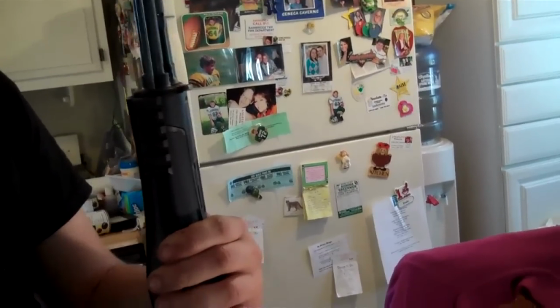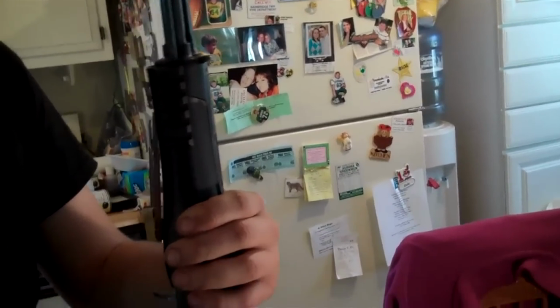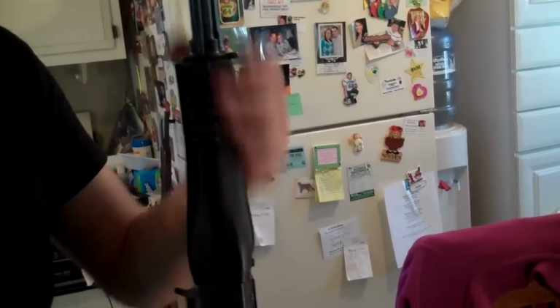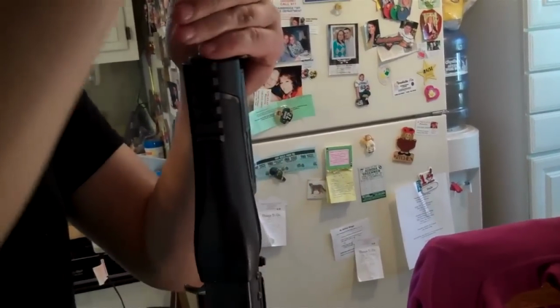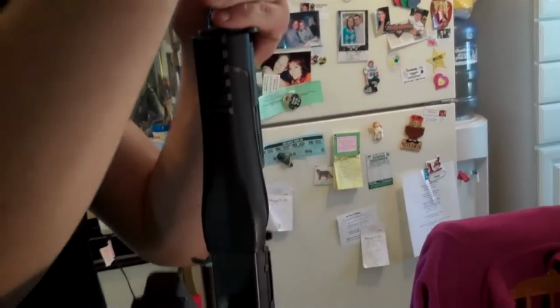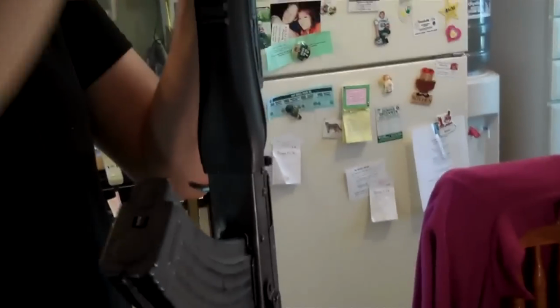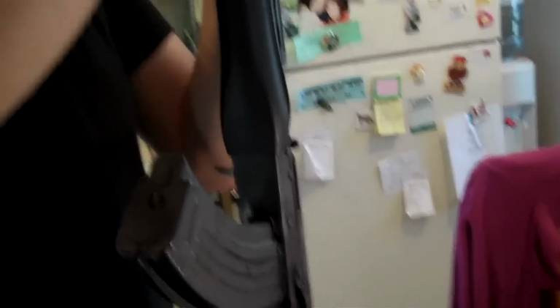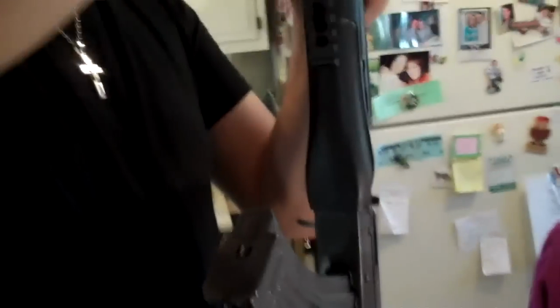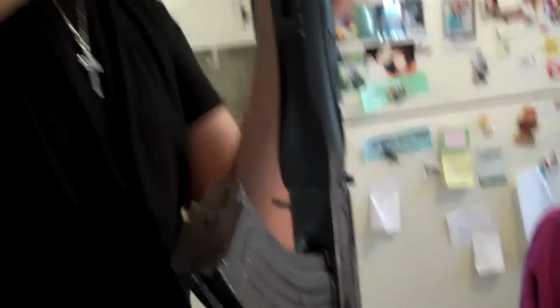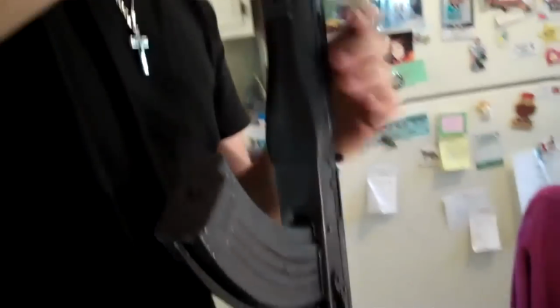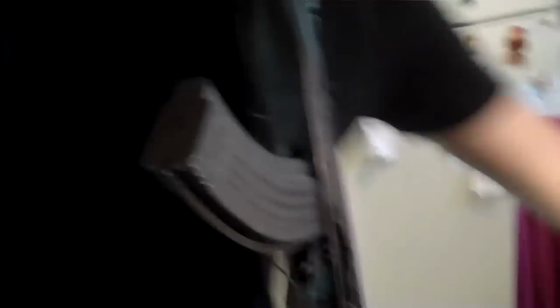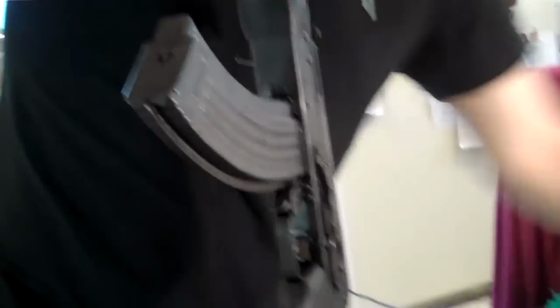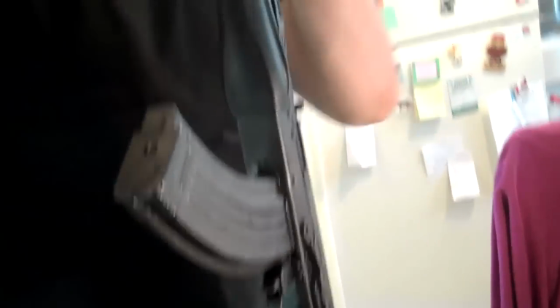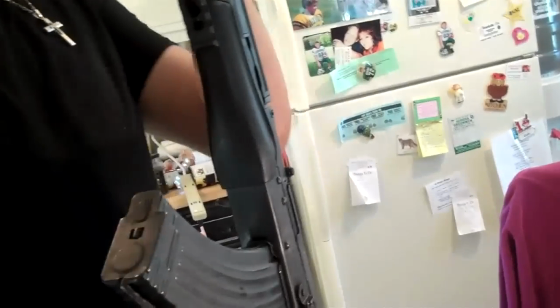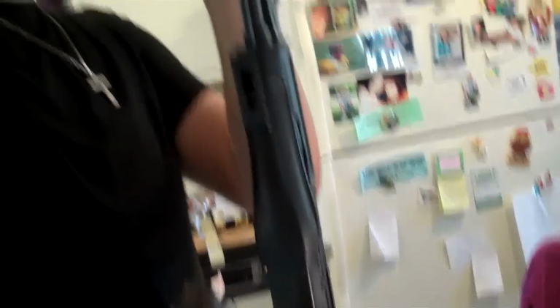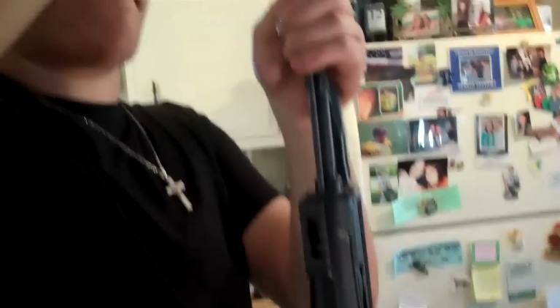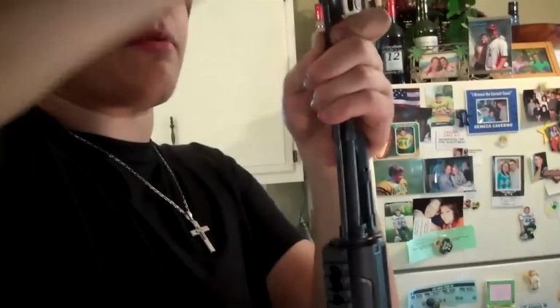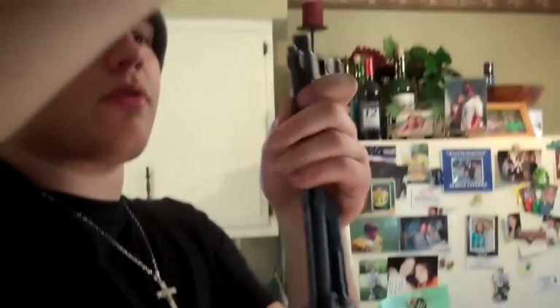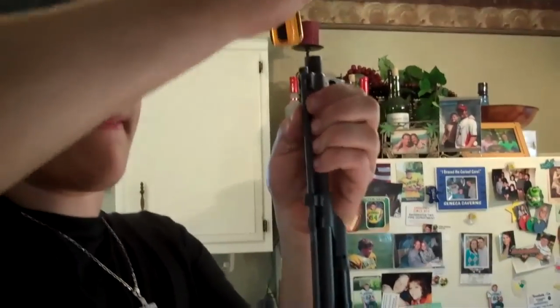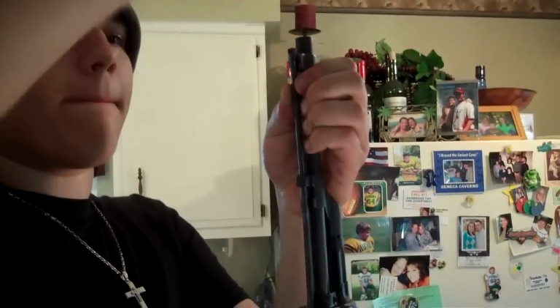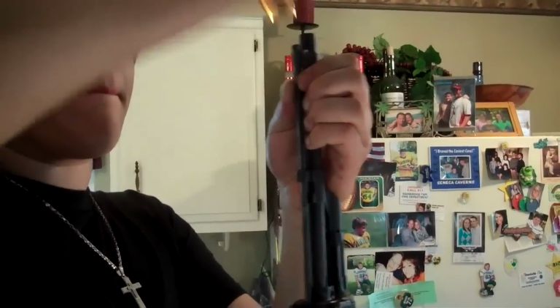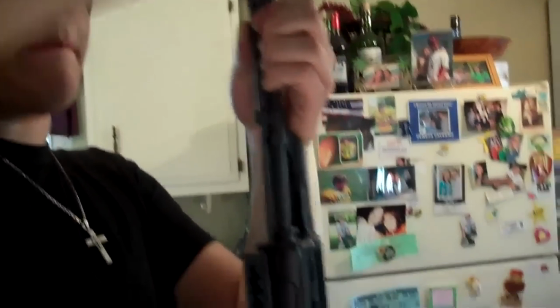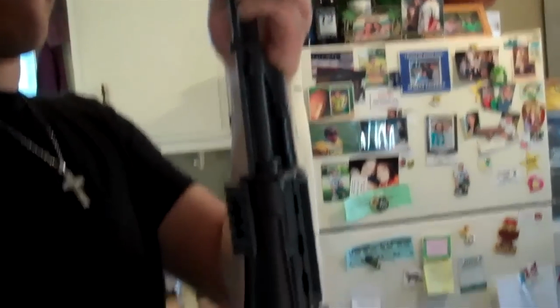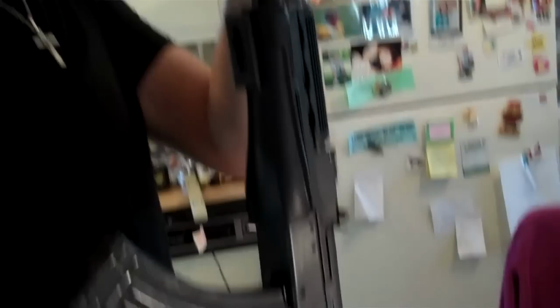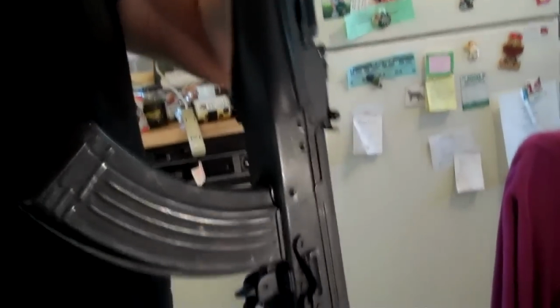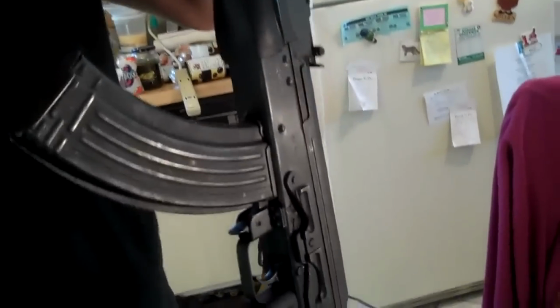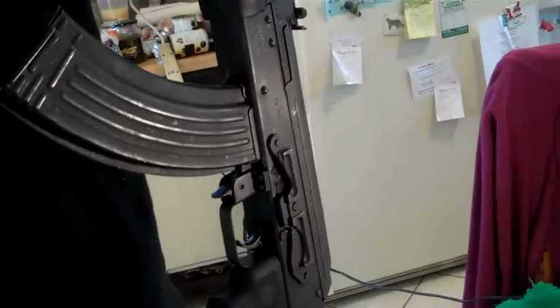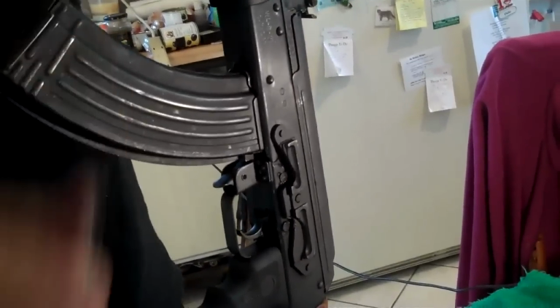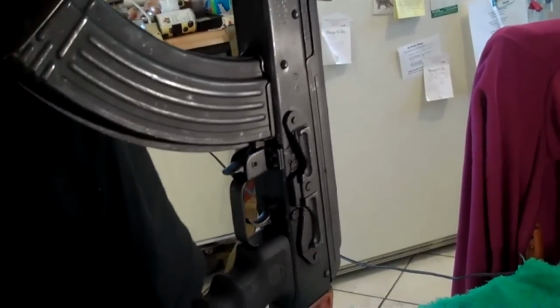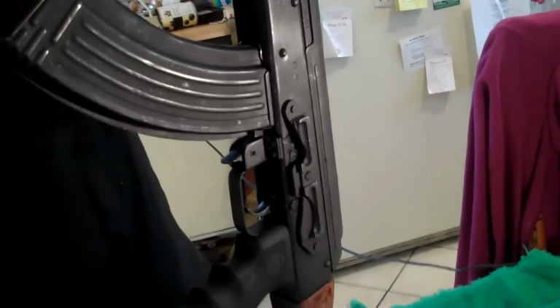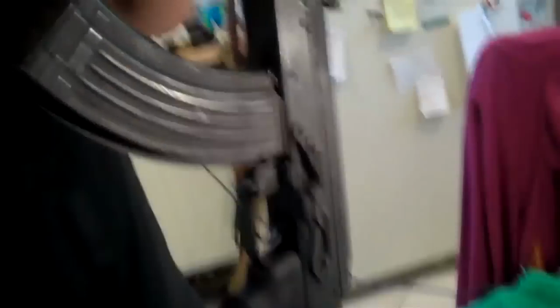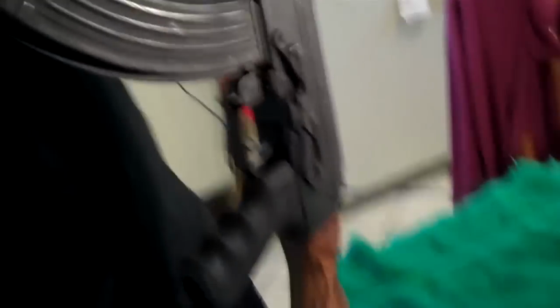The cleaning rod isn't necessary, but it's a functioning part of the gun. Mine doesn't like to go in, so I've got to lock it in for you. There you go — an AK. You can take it.